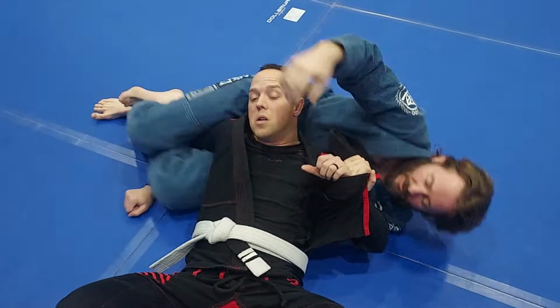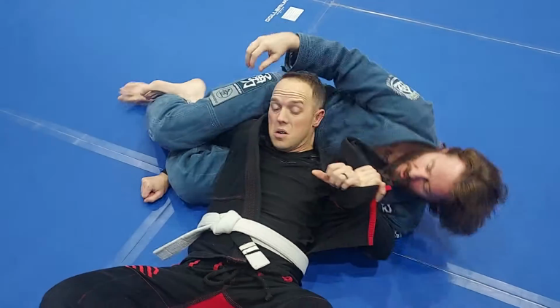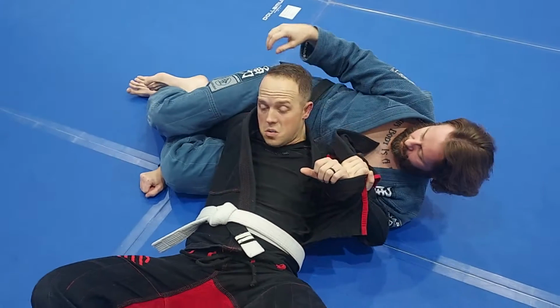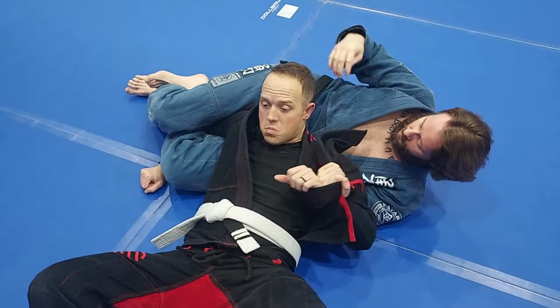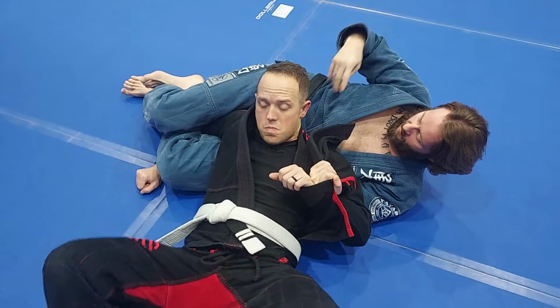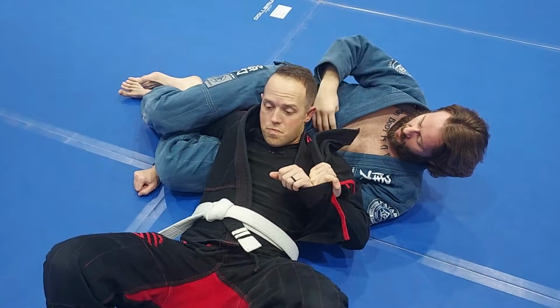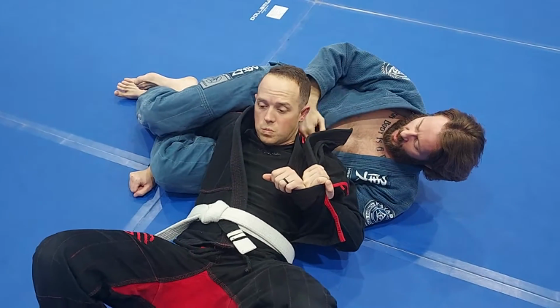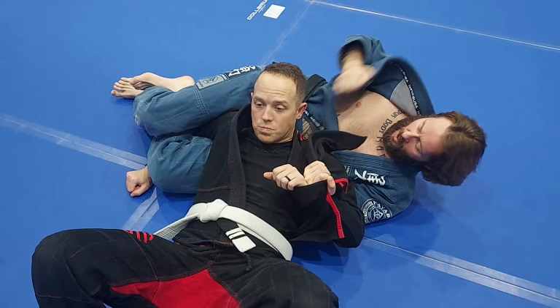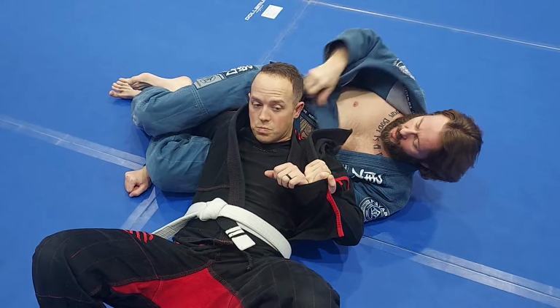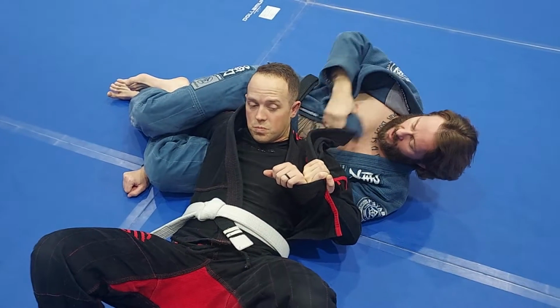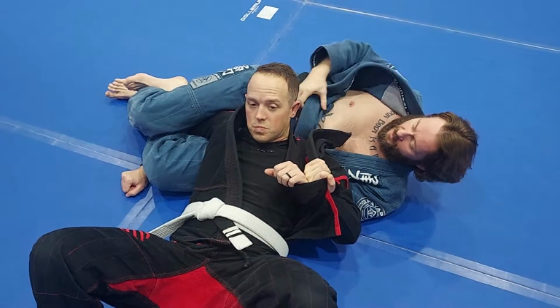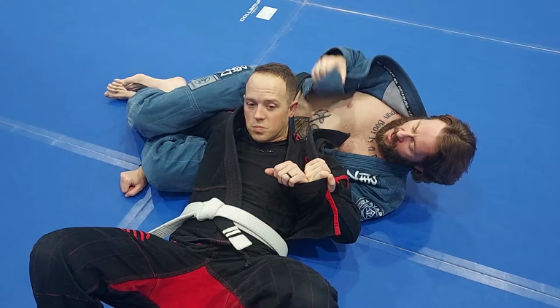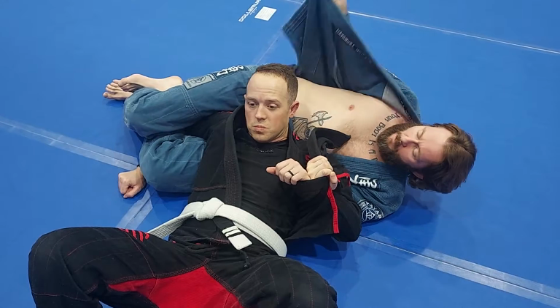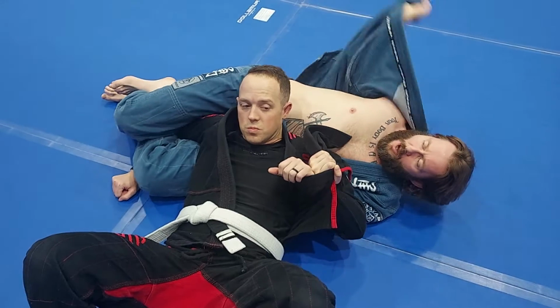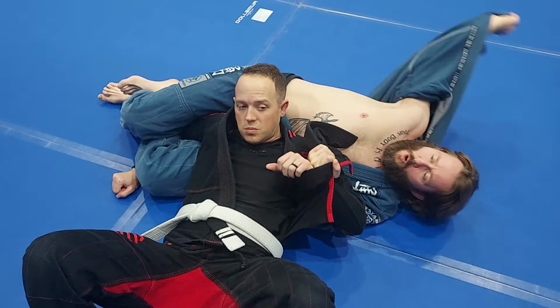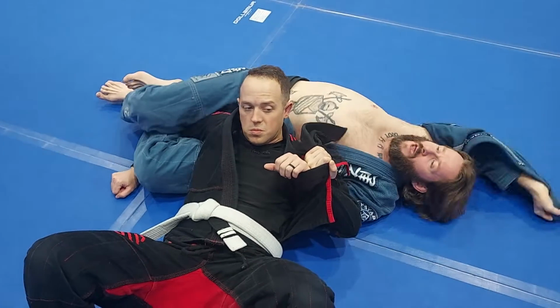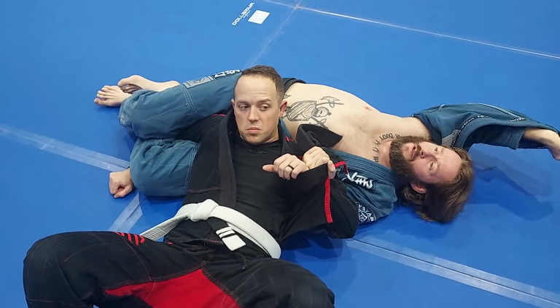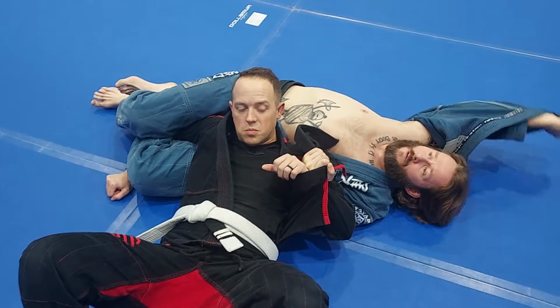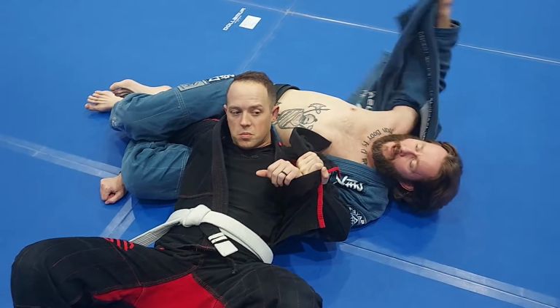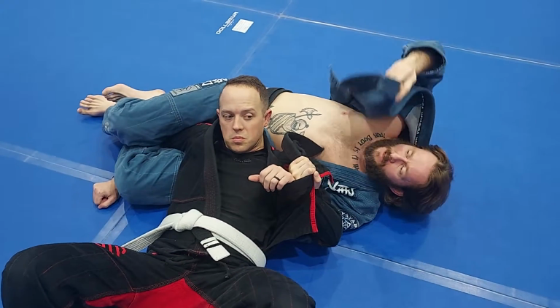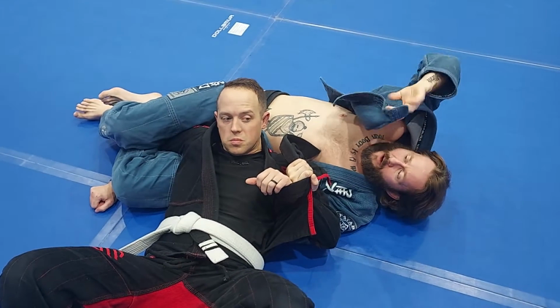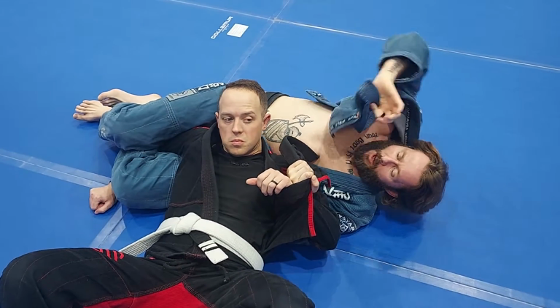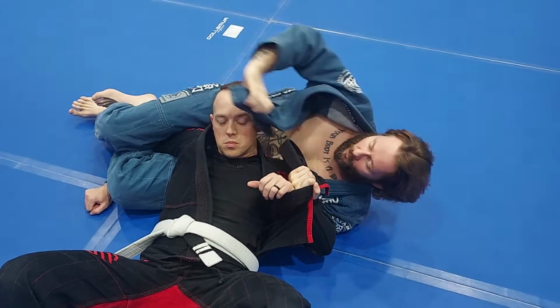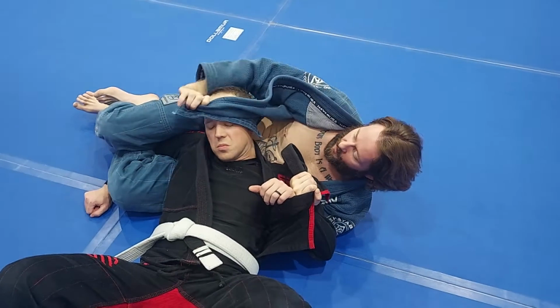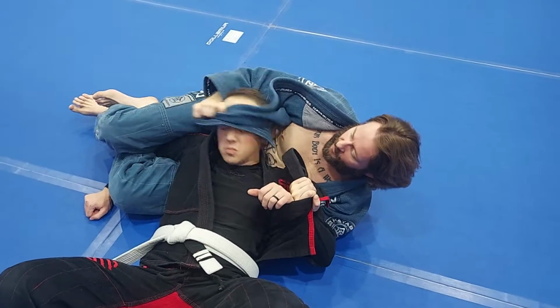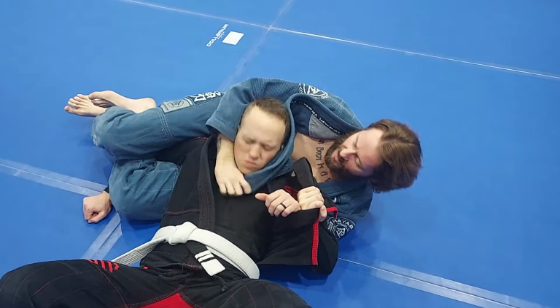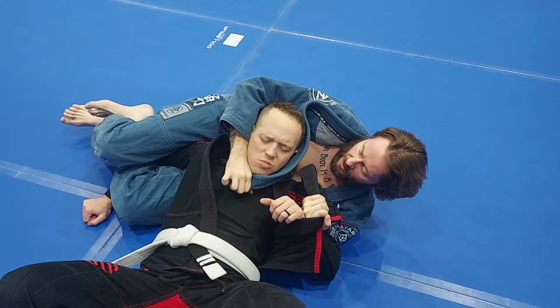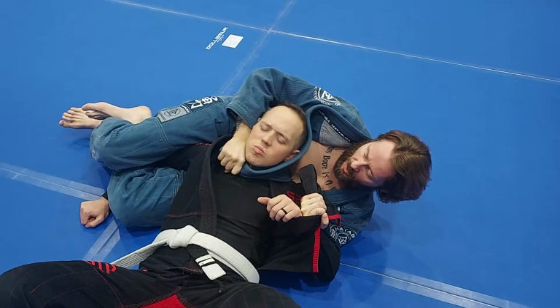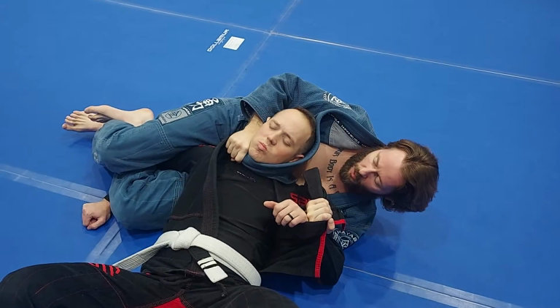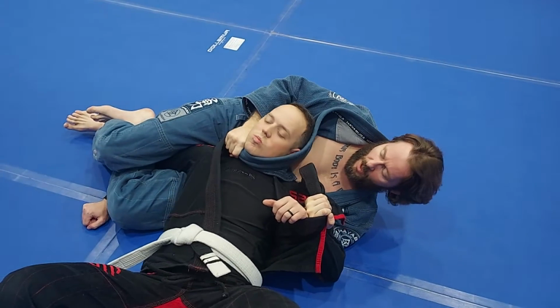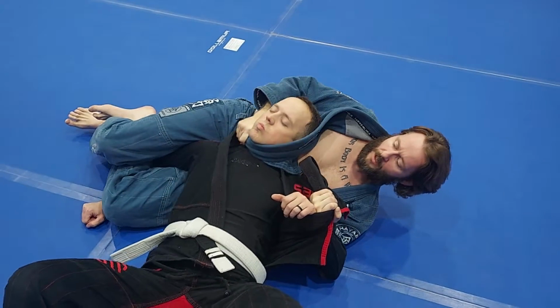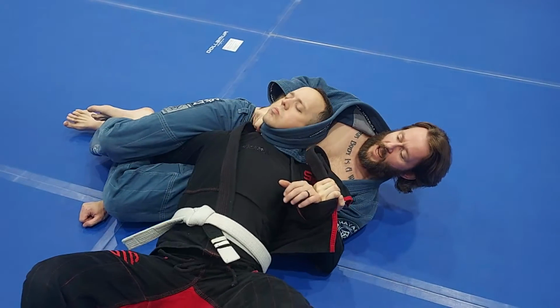Now if I'm here, first thing I'm going to do, I'm going to undo my top knee, bring it up over my head. So now I'm going to bring it around in front of his face — boom, down.